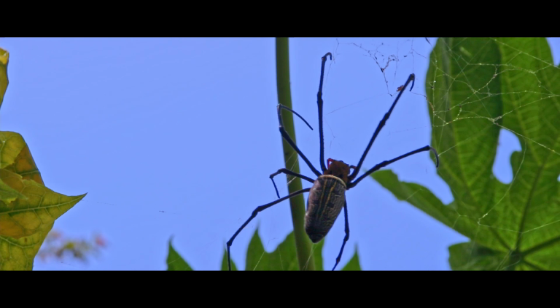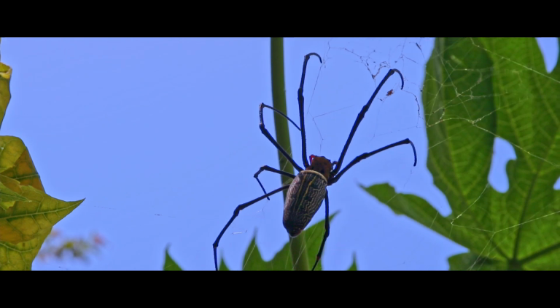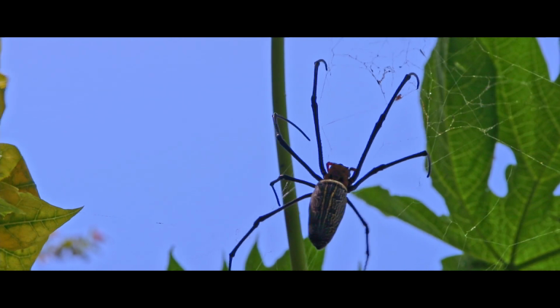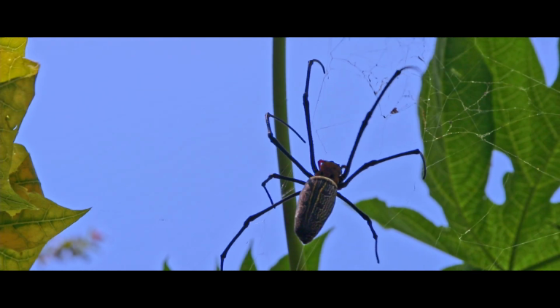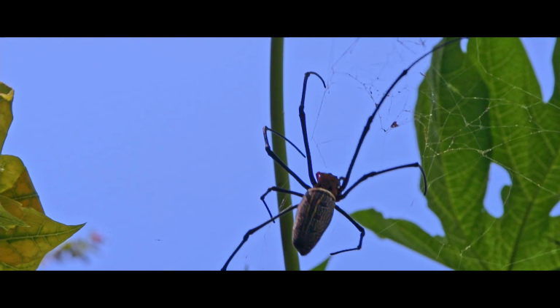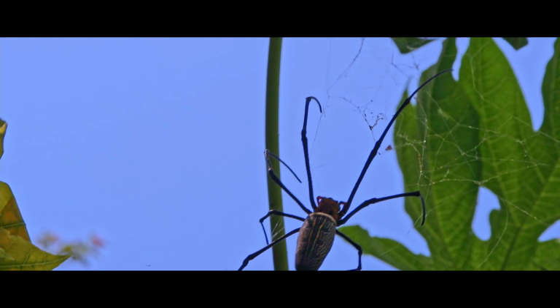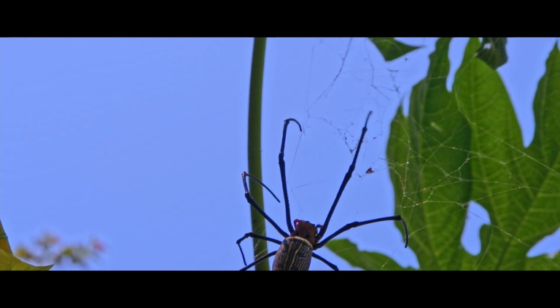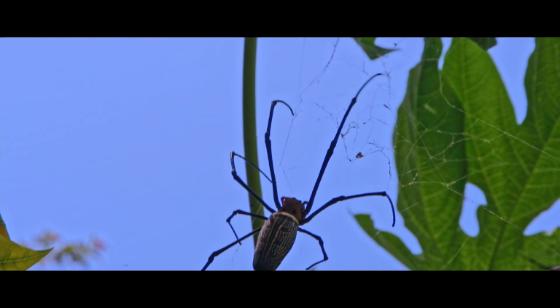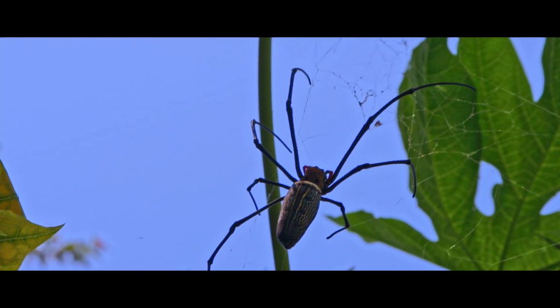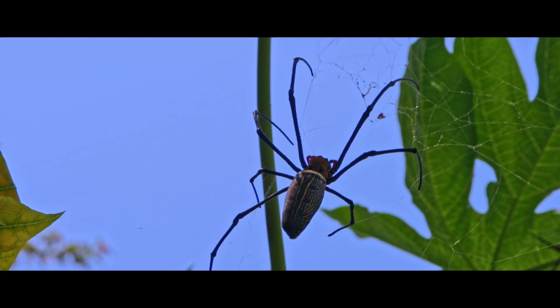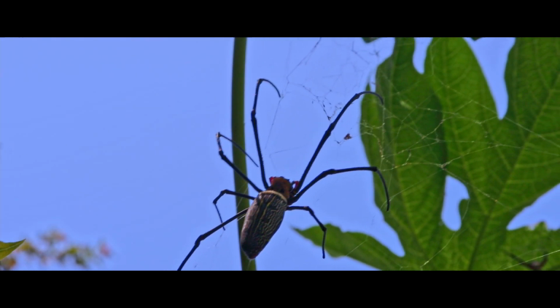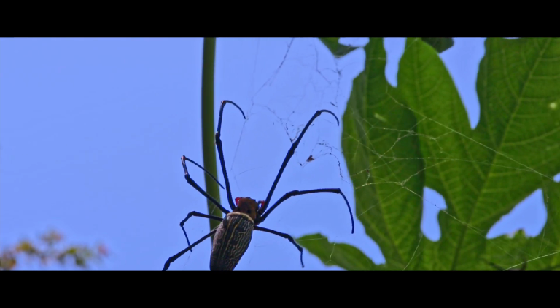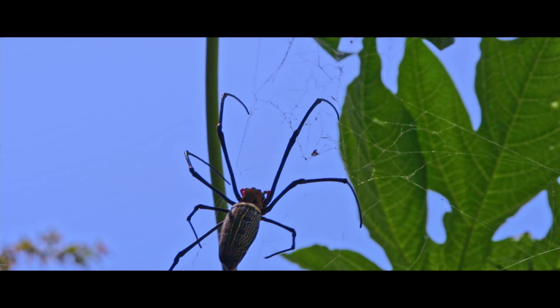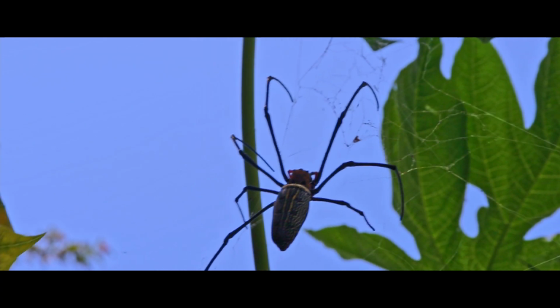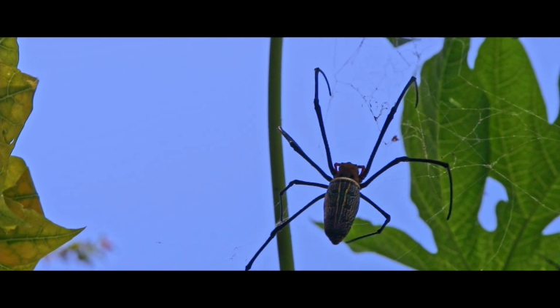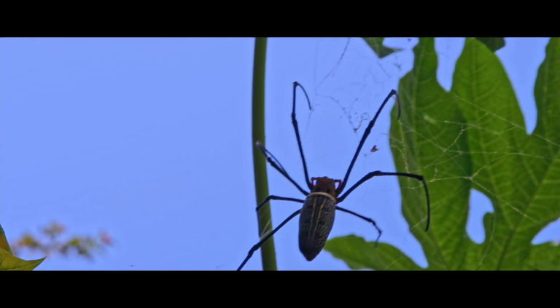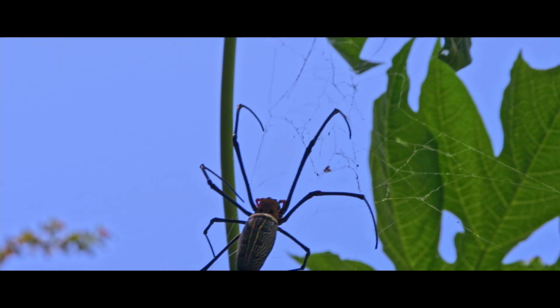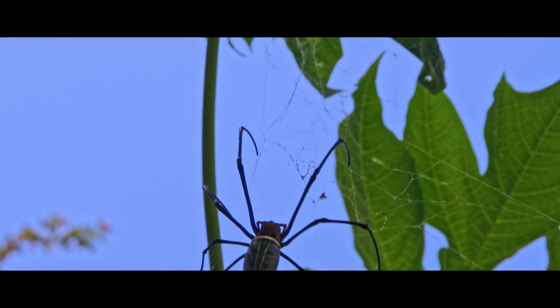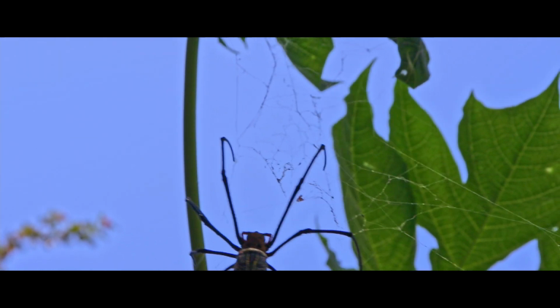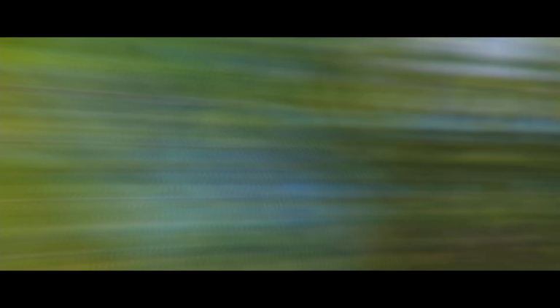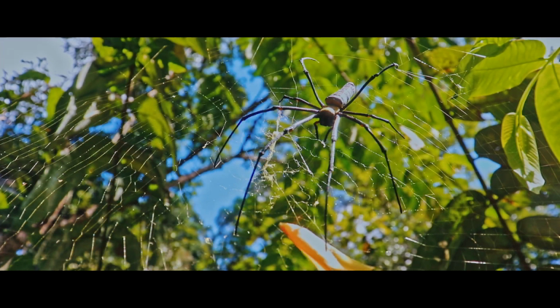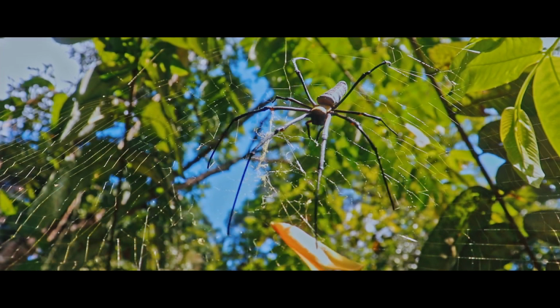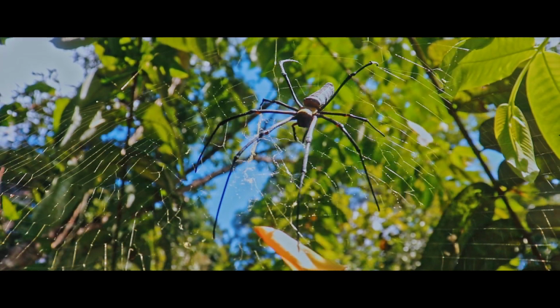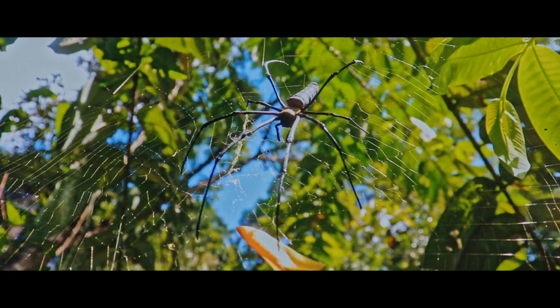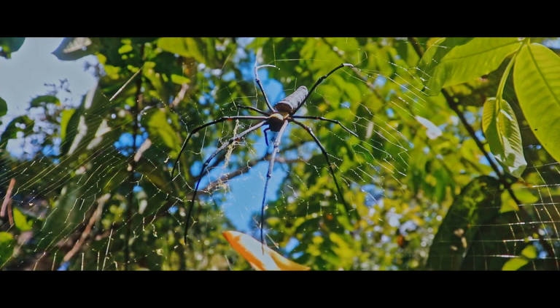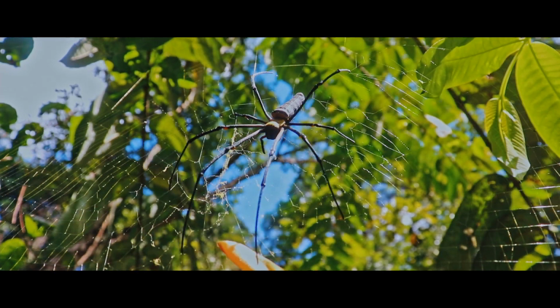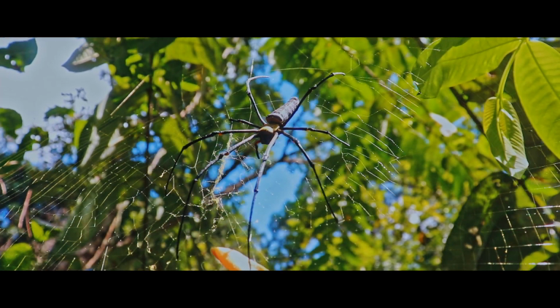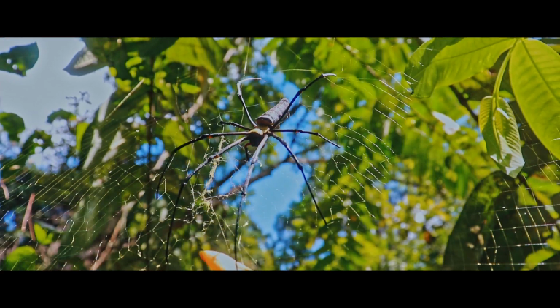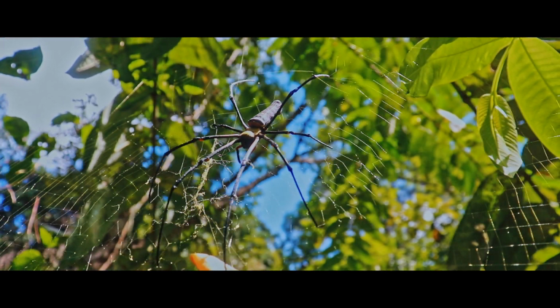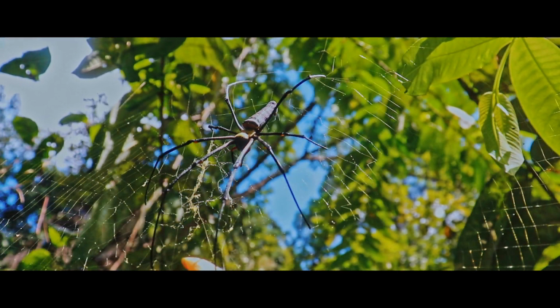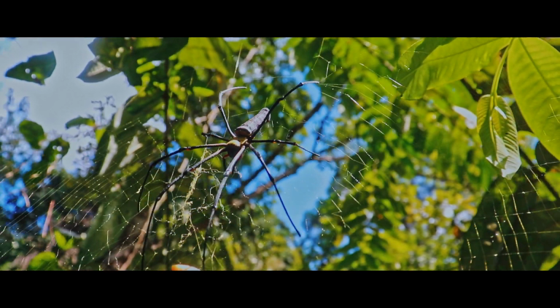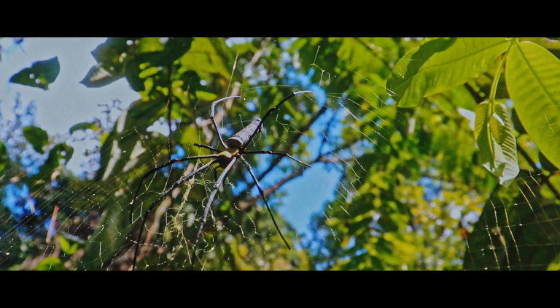To some, these spiders might look scary, but they are gentle giants. And, like in most spiders, the venom of this species is considered to have similar potency for humans as that of a bee sting.